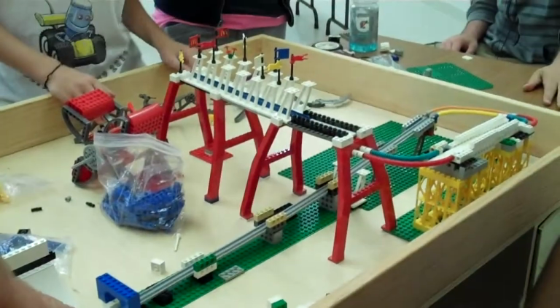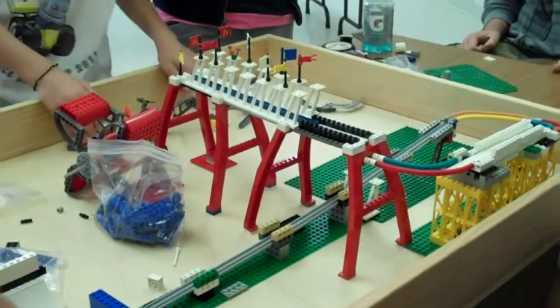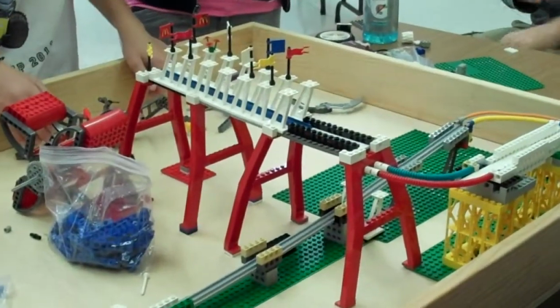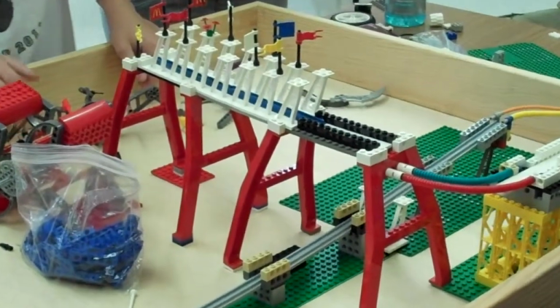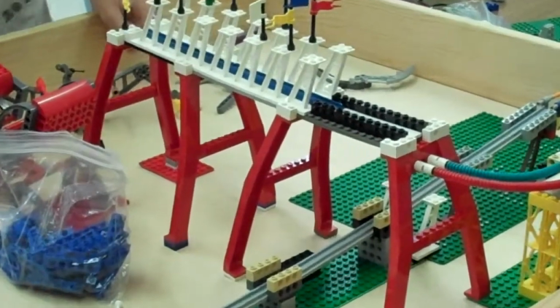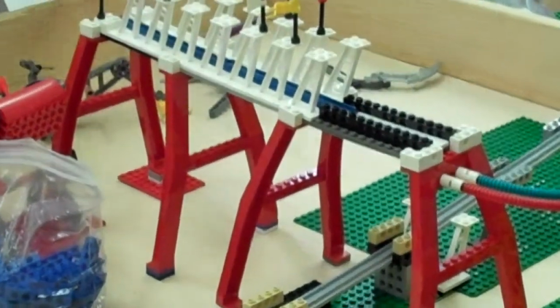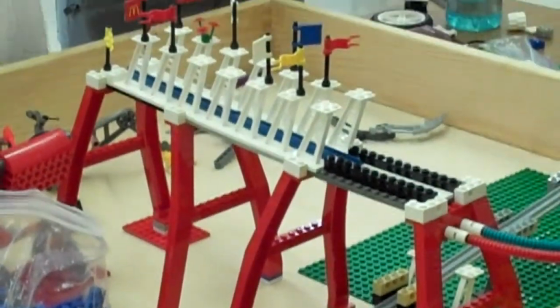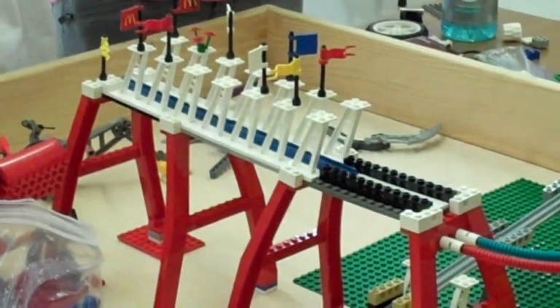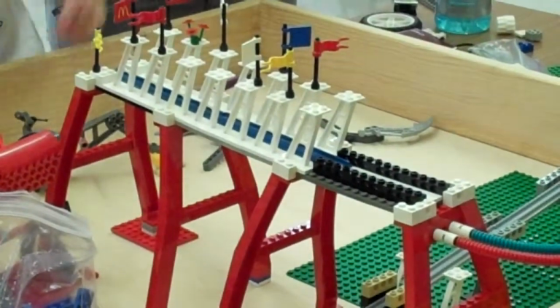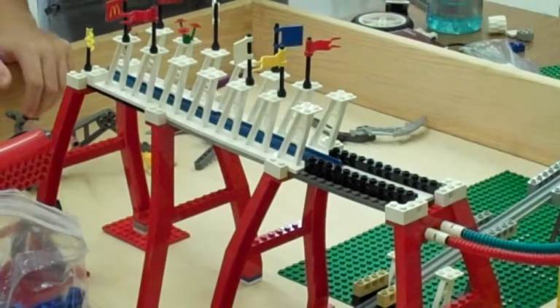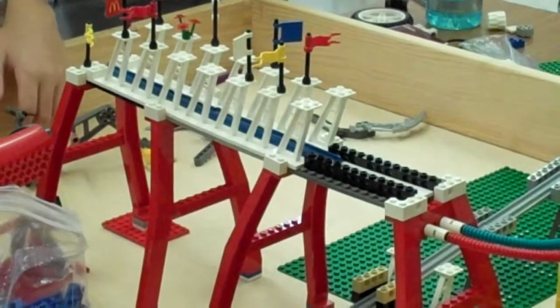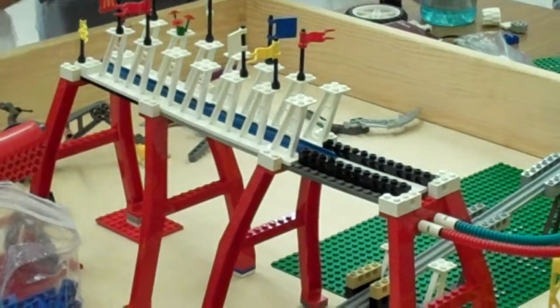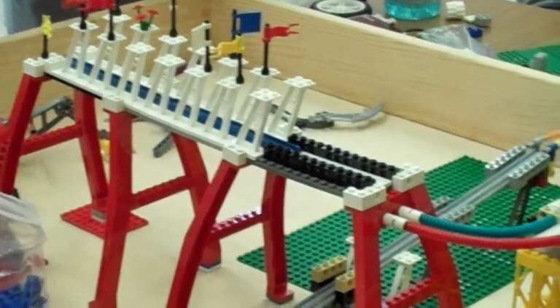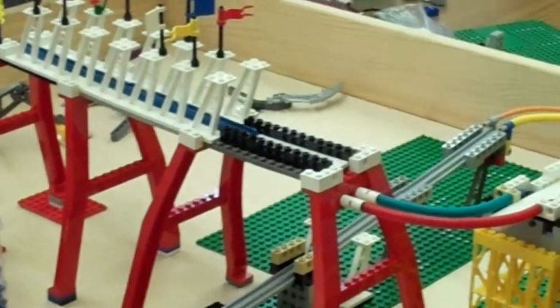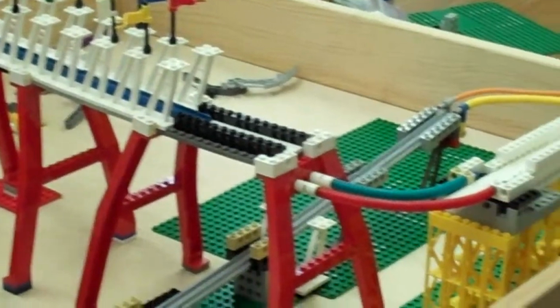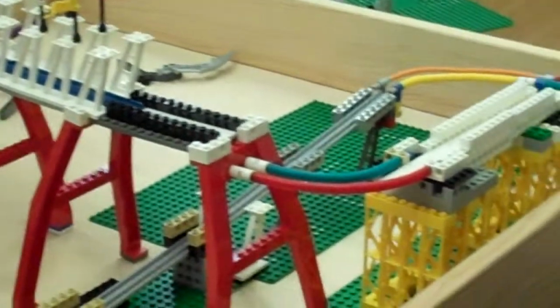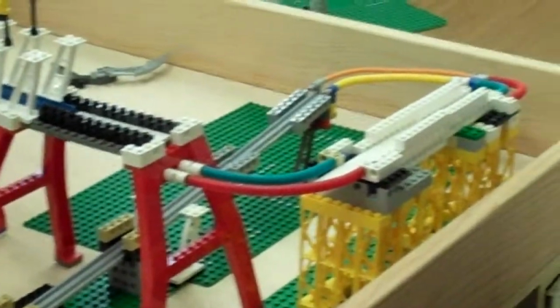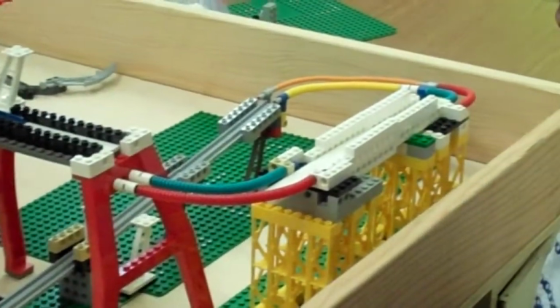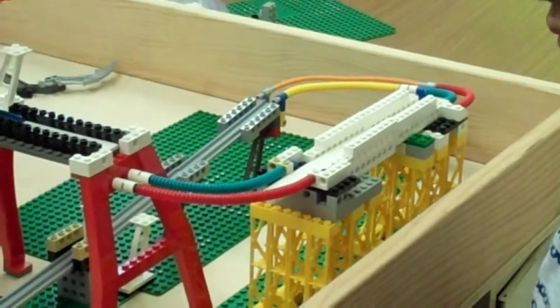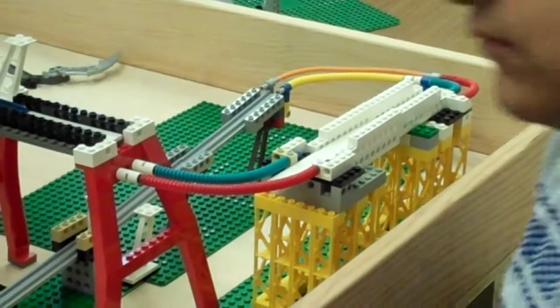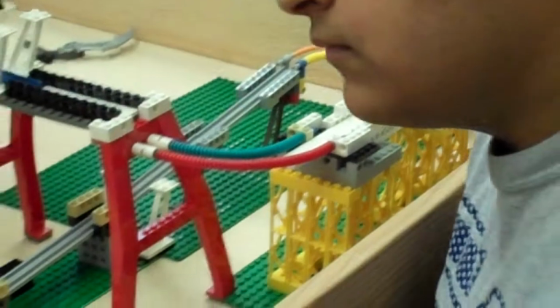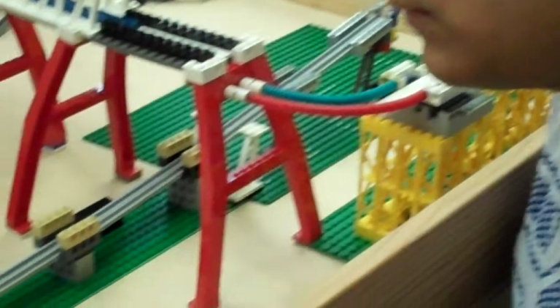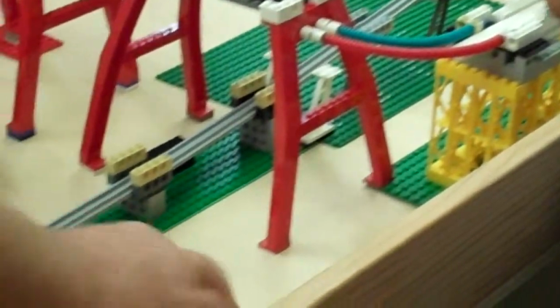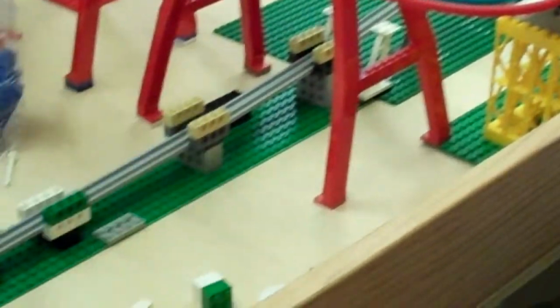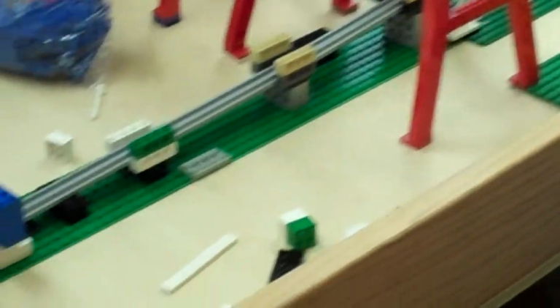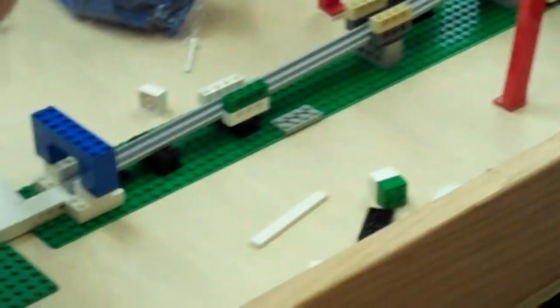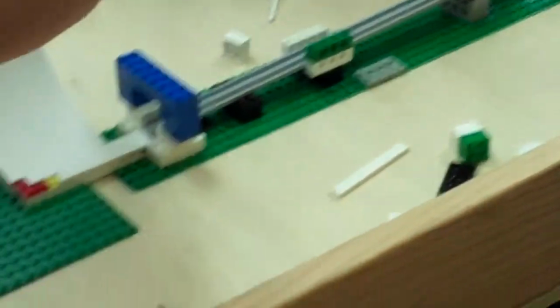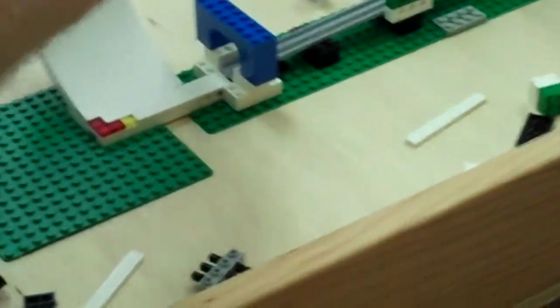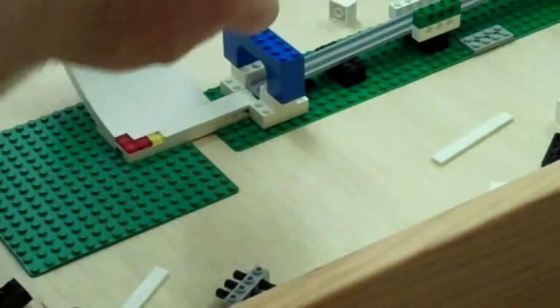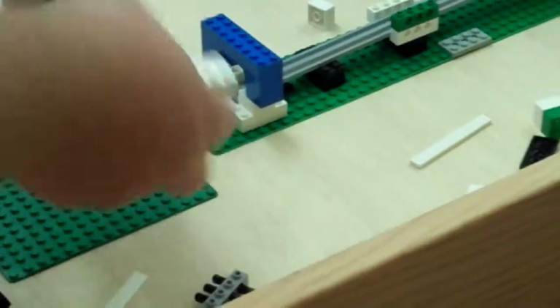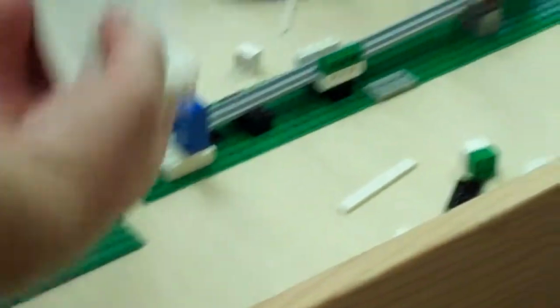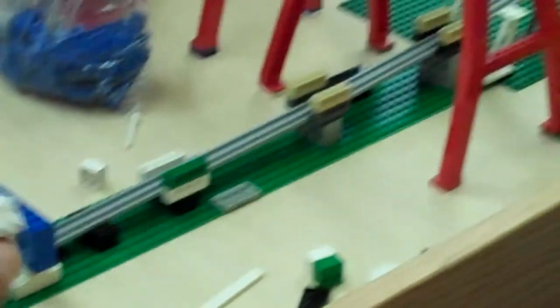And then if you know, there's a support of these. You see on the bottom of this, it has this — you can build a little column like this to hold it up so that it doesn't collapse.